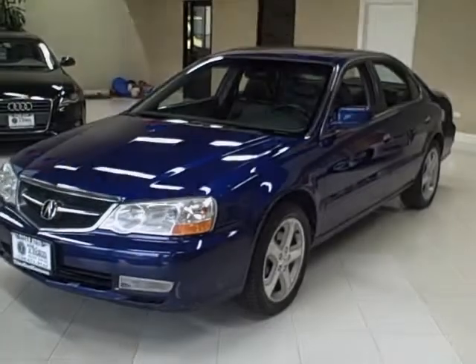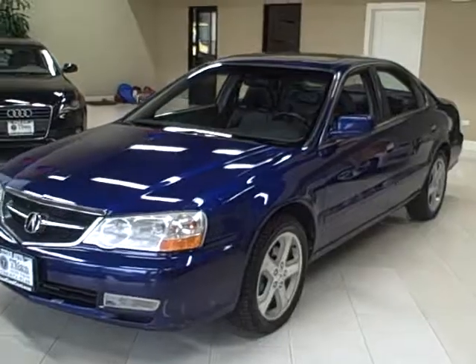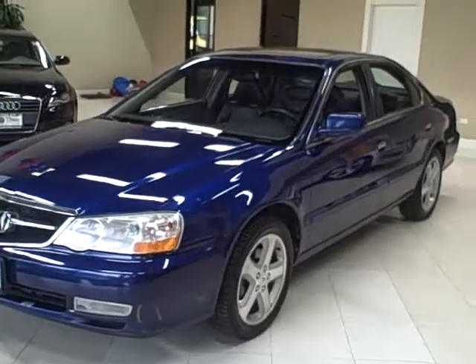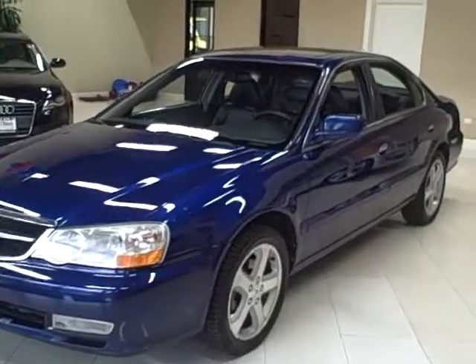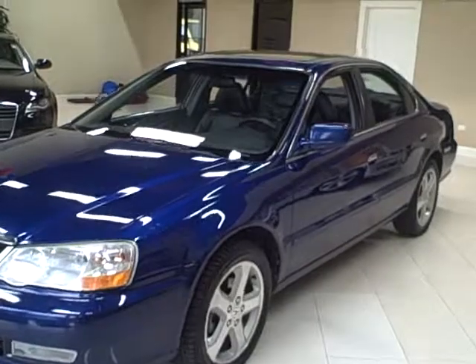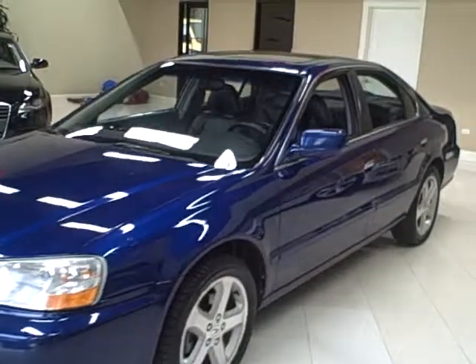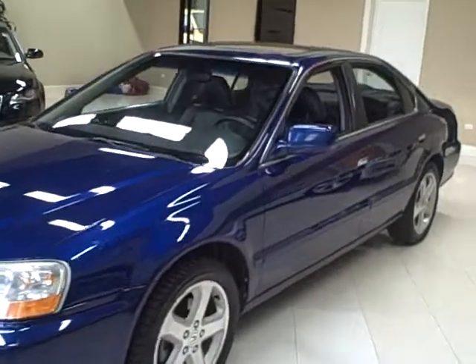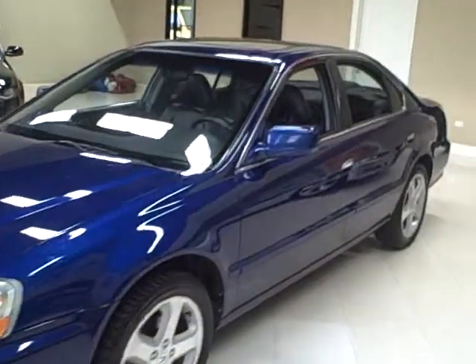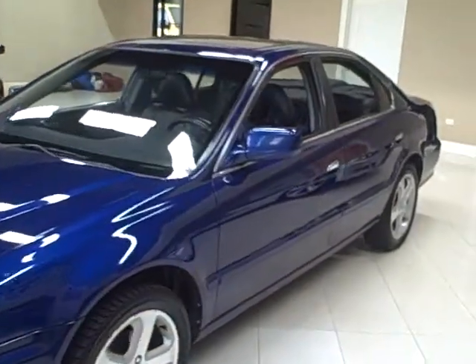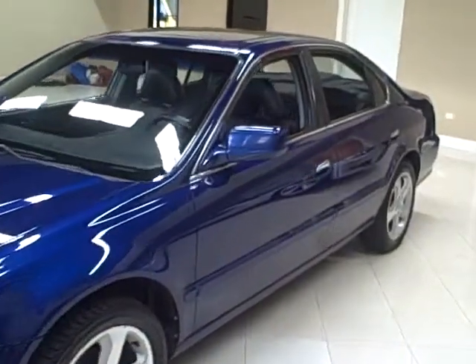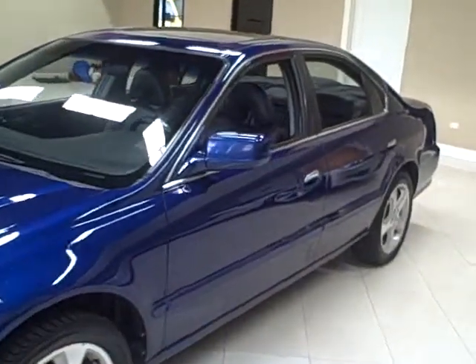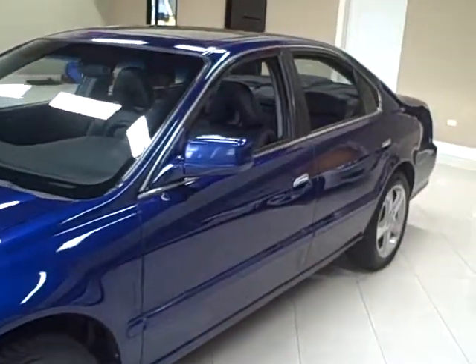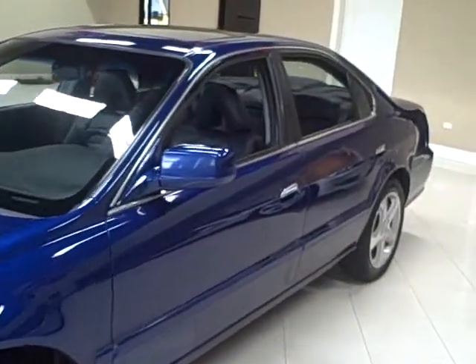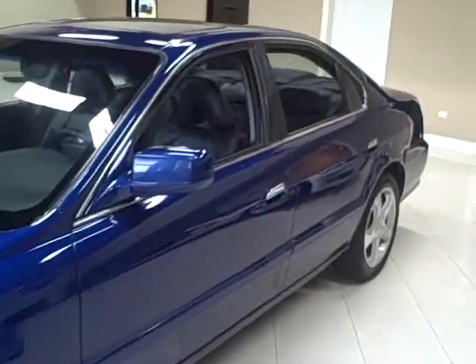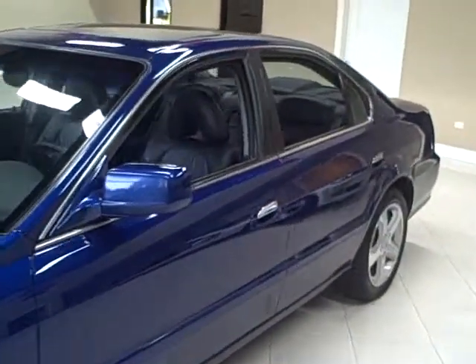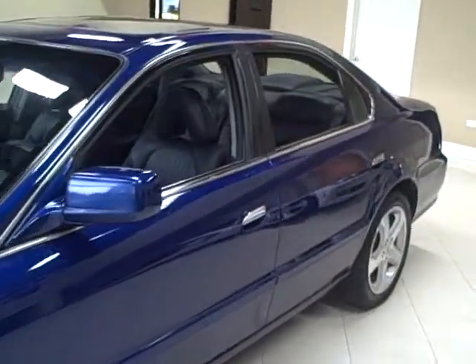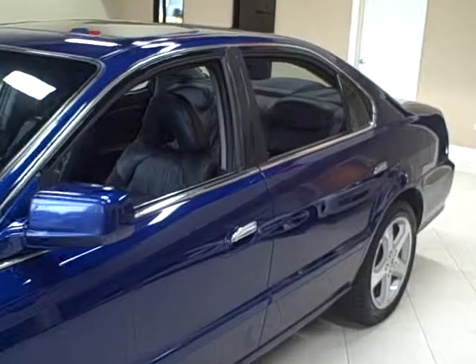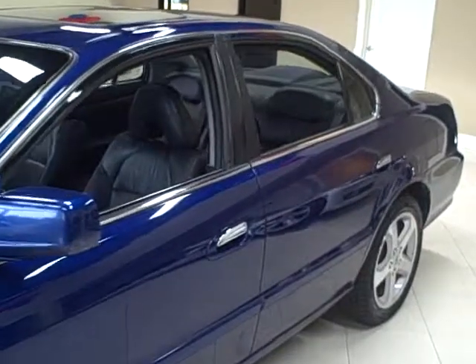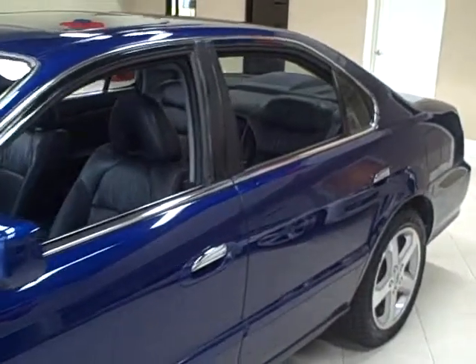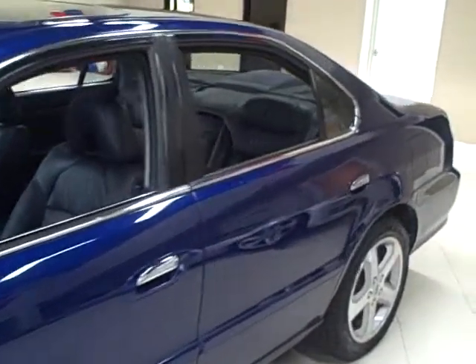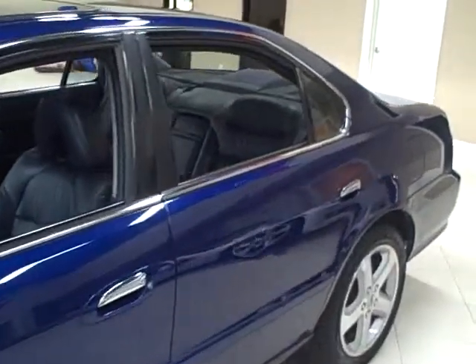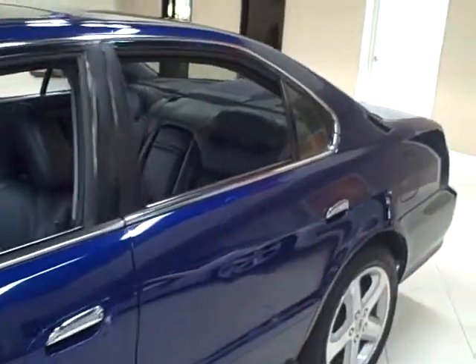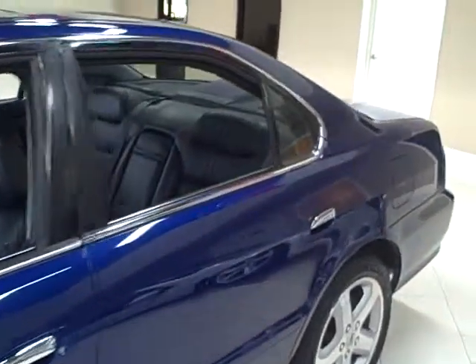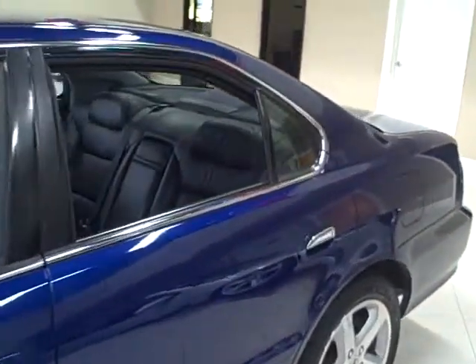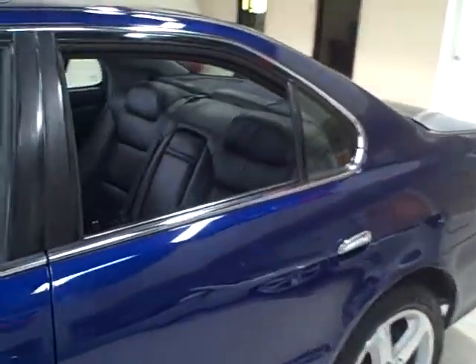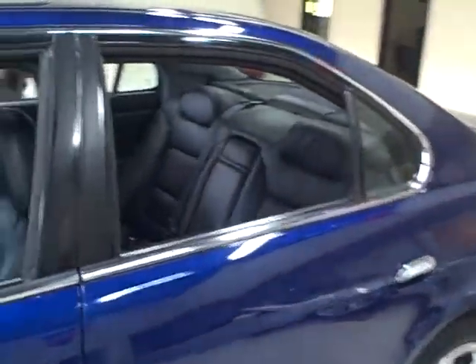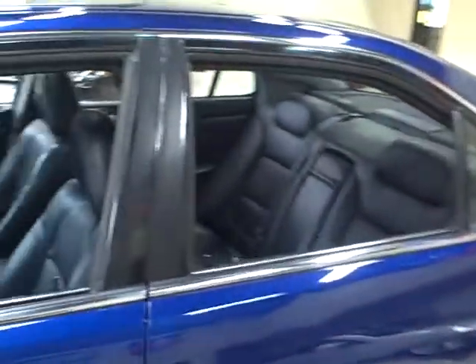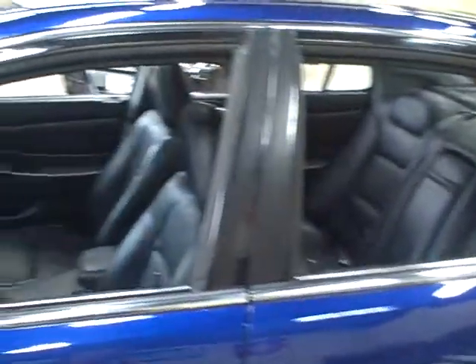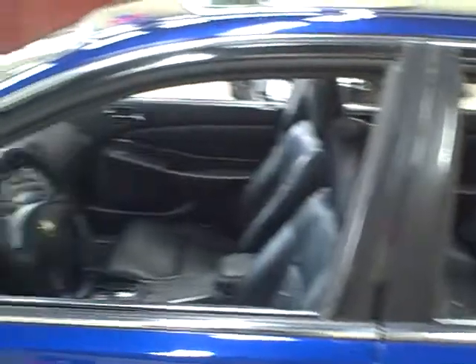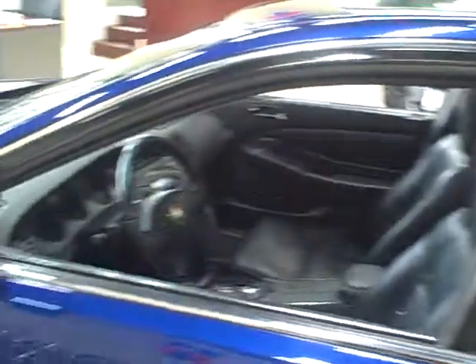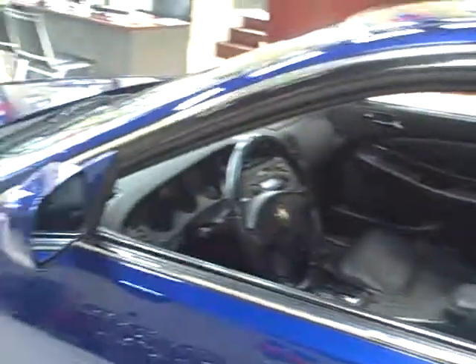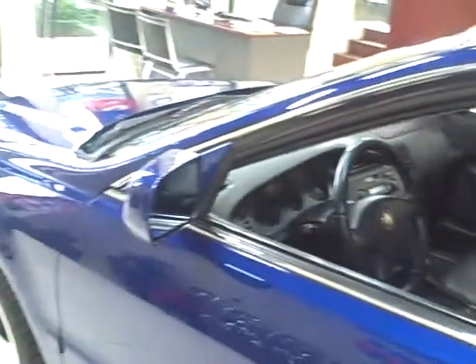This 2002 Acura TL is available from Titan Auto Sales. It features a black leather interior wrapped in an eternal blue pearl exterior.